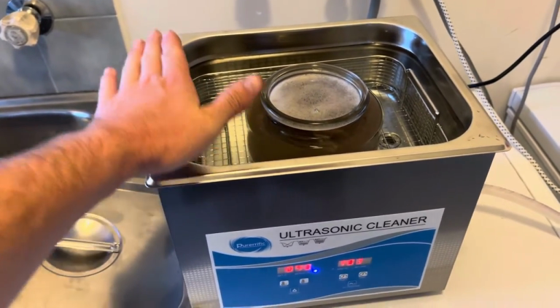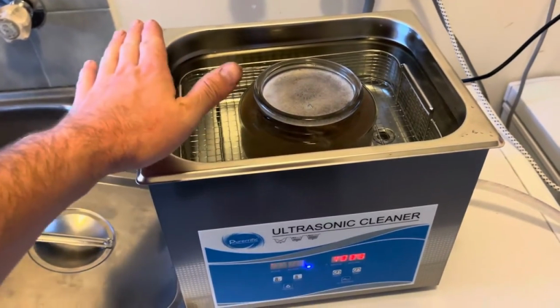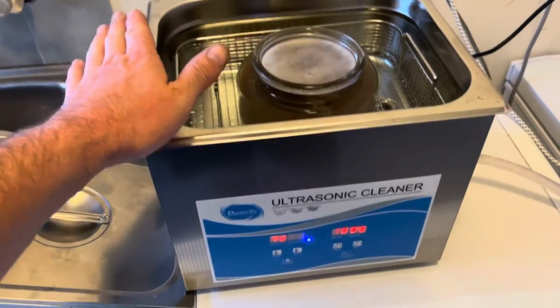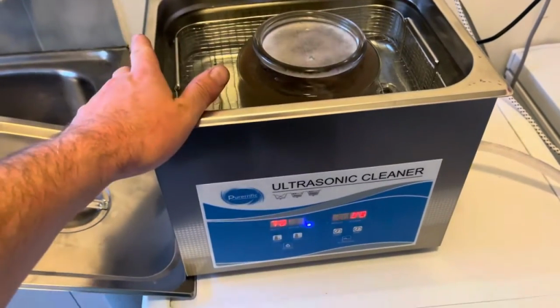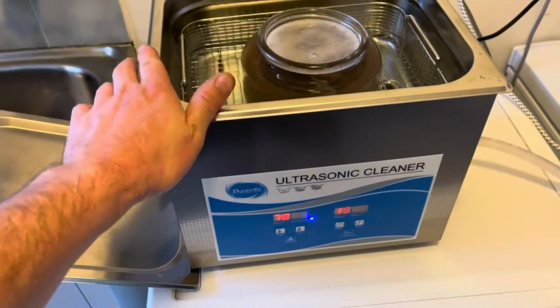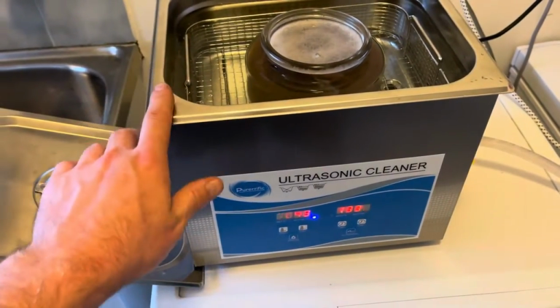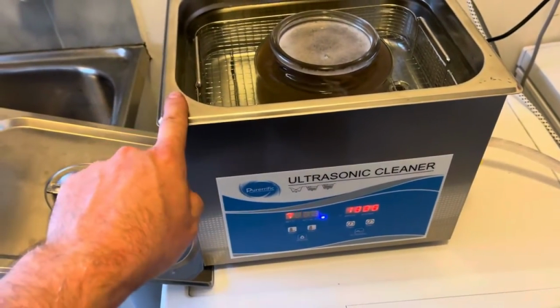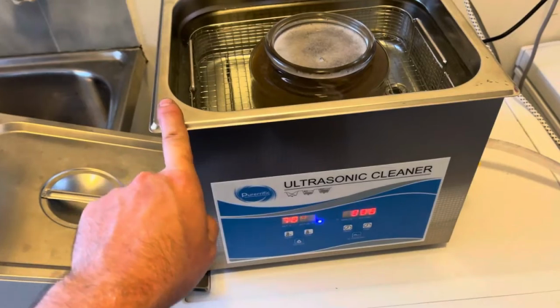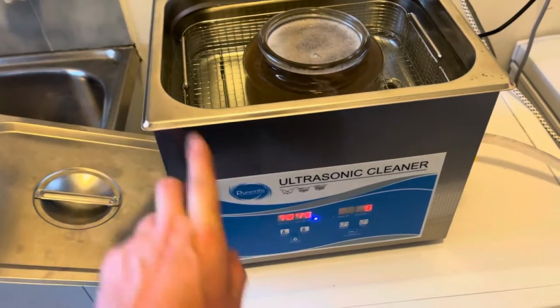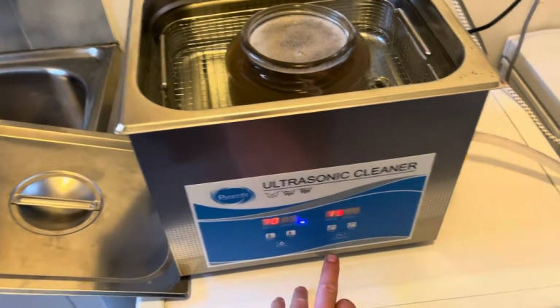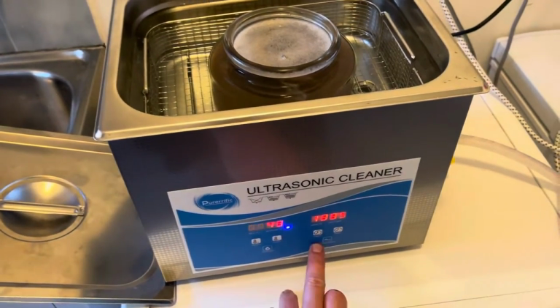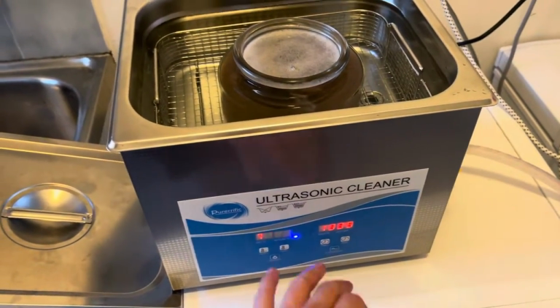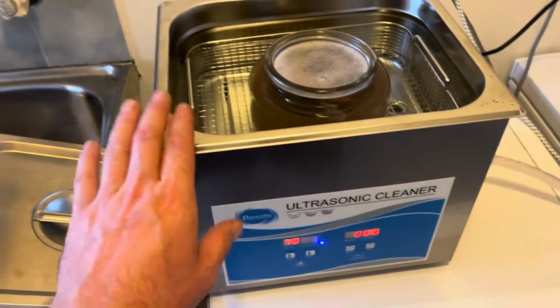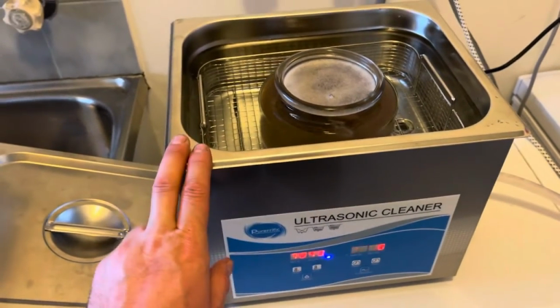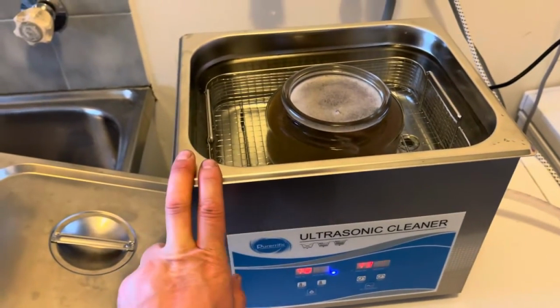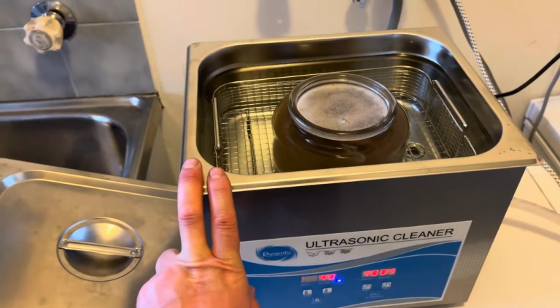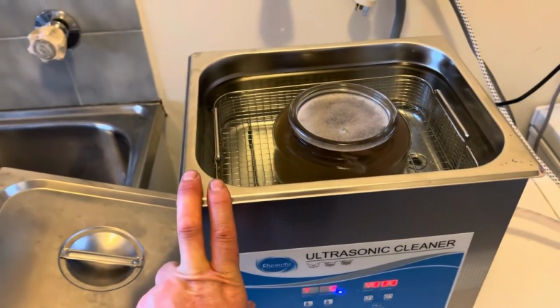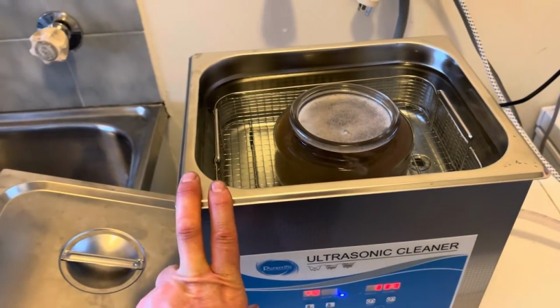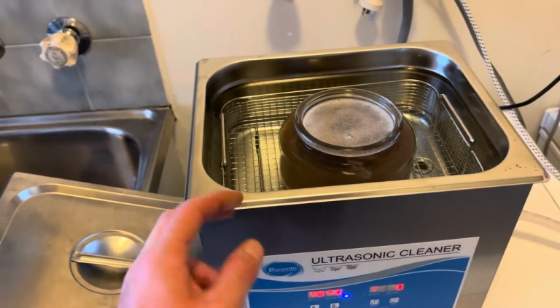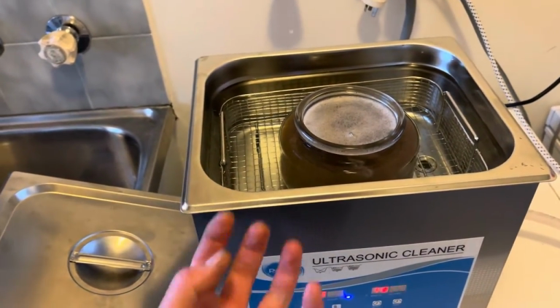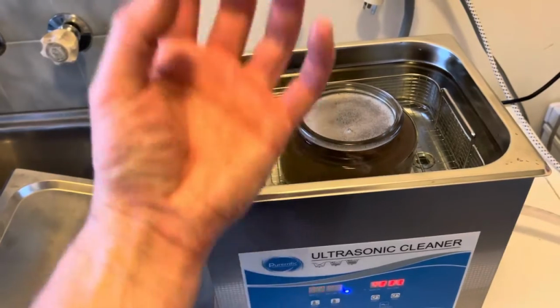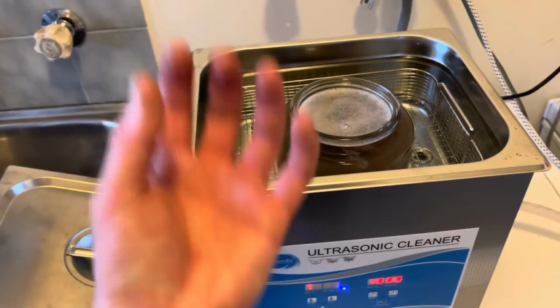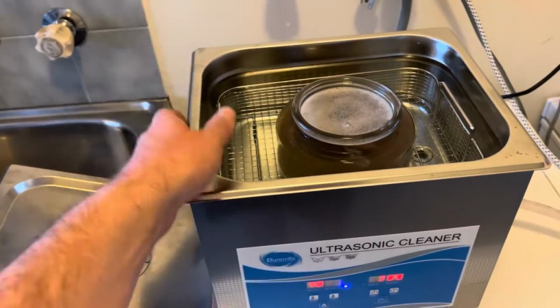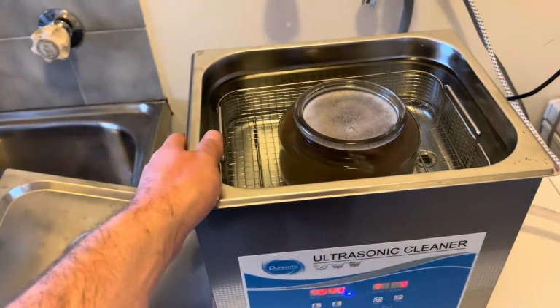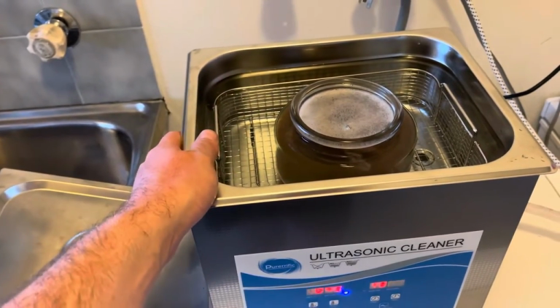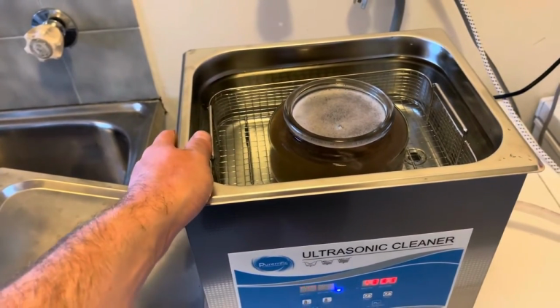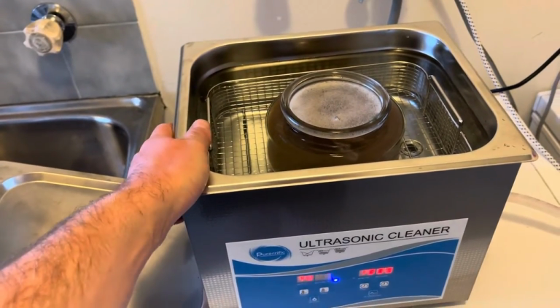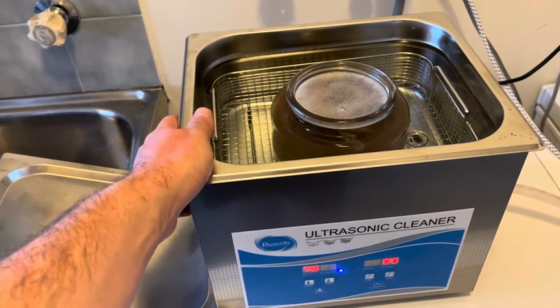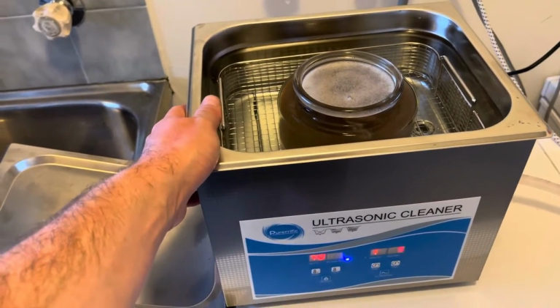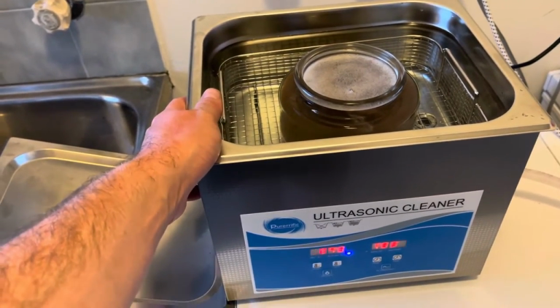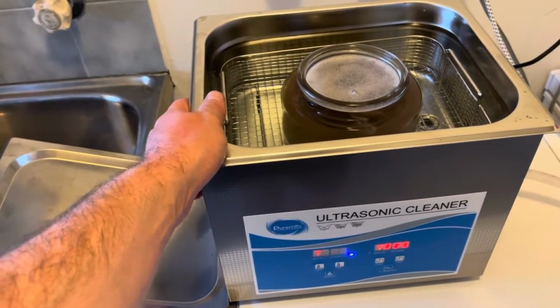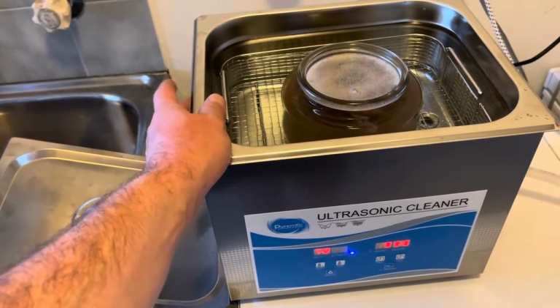Some machines, this one included, come with a de-gassing feature. It will essentially run for five seconds, stop for three, and that pause allows the air to come up and dissipate. It takes about five minutes to de-gas the machine.